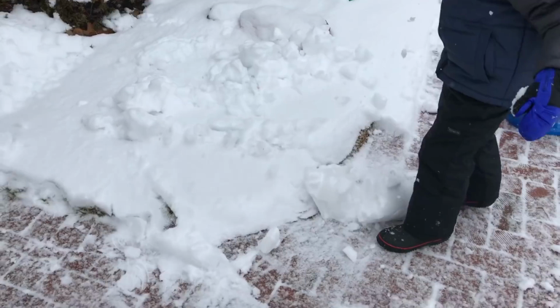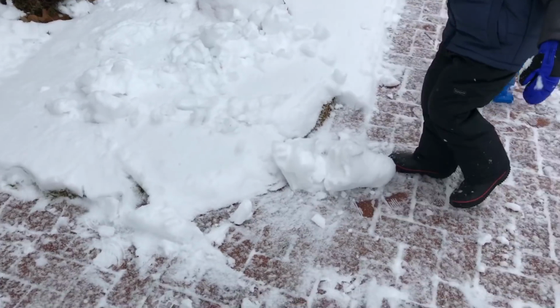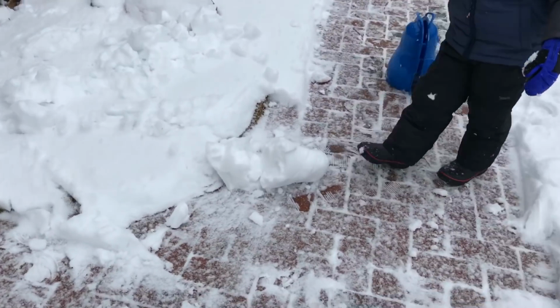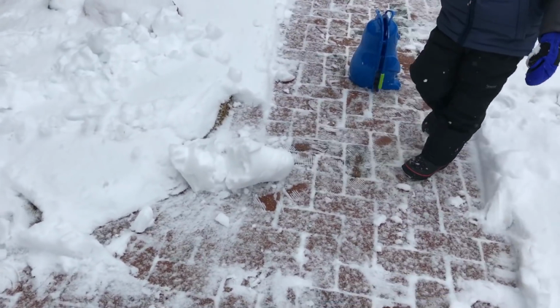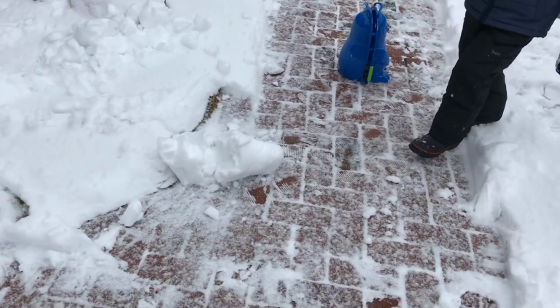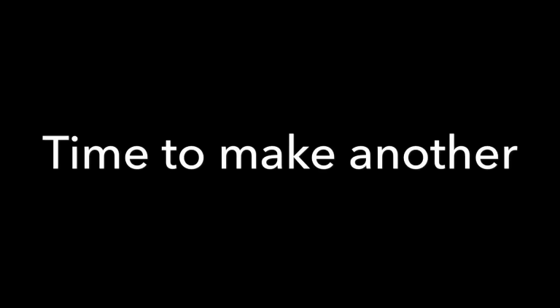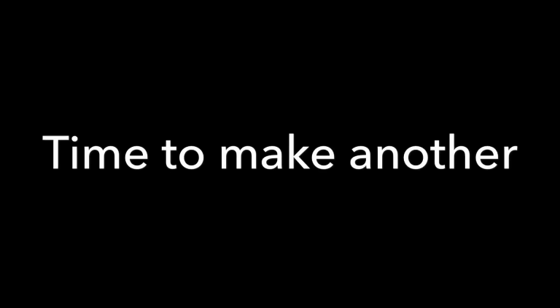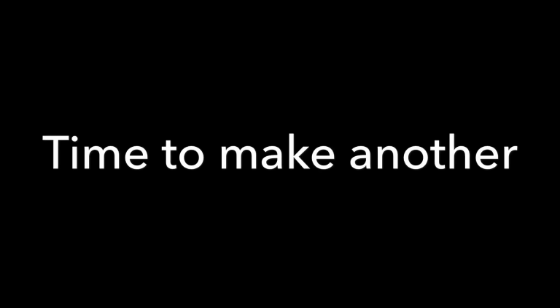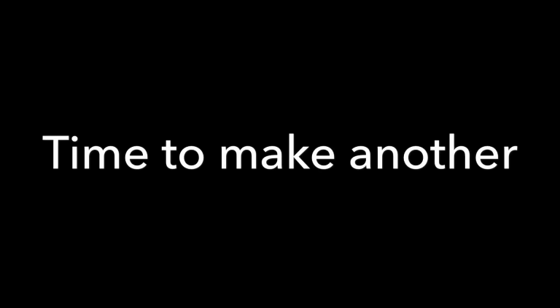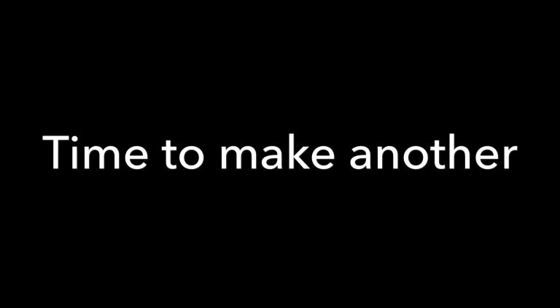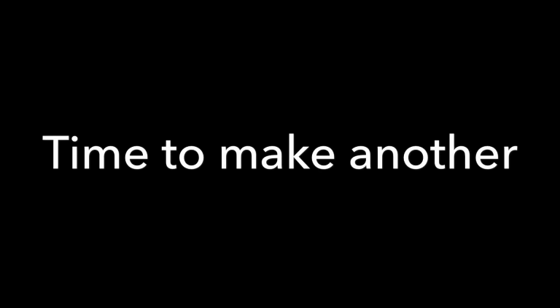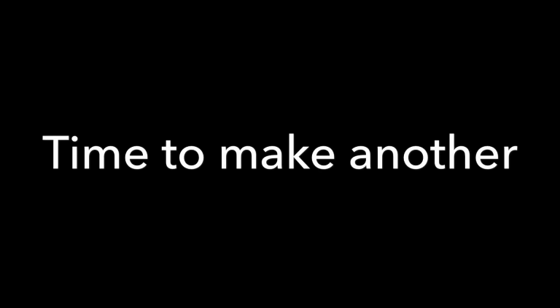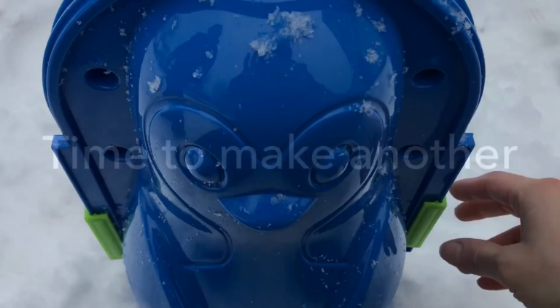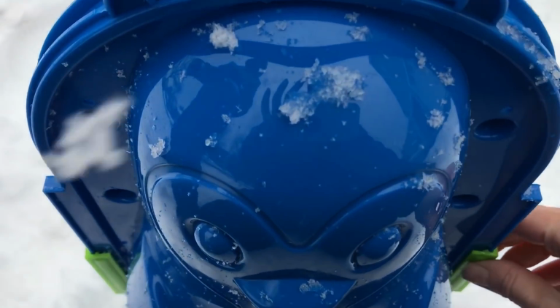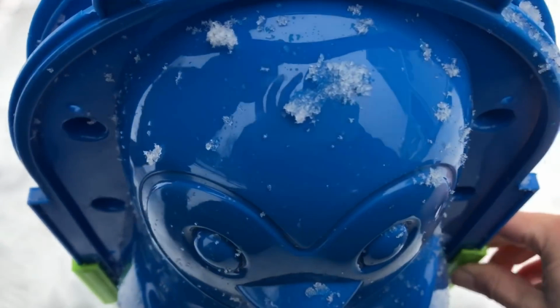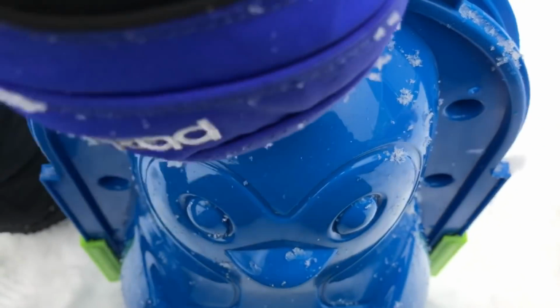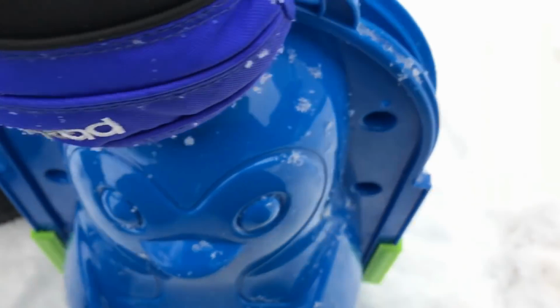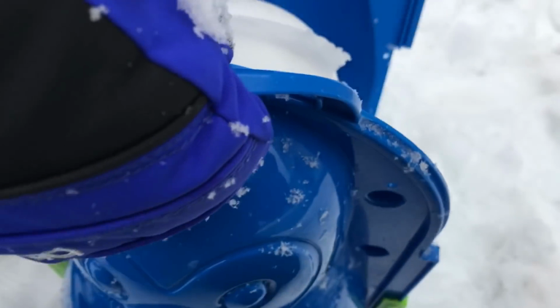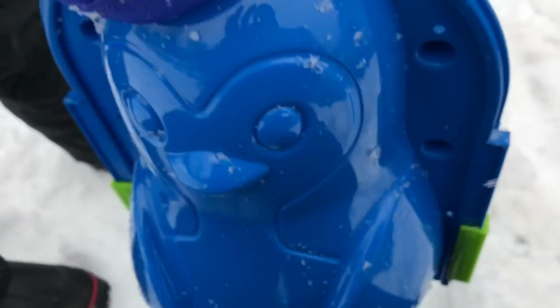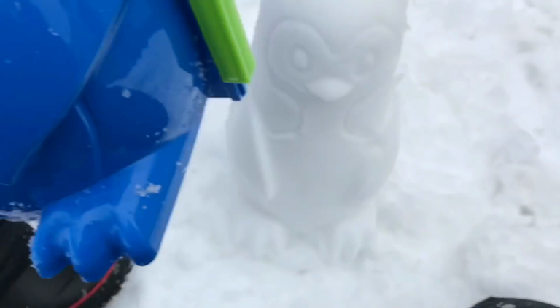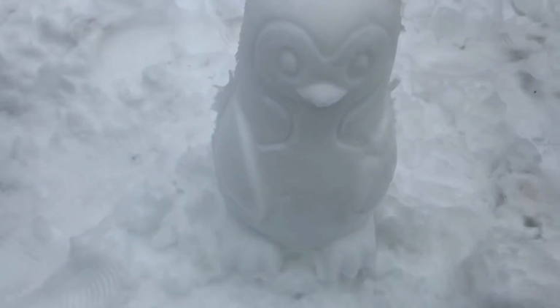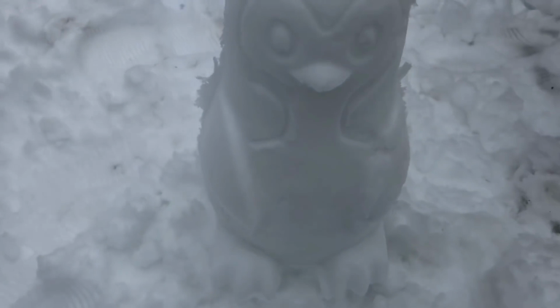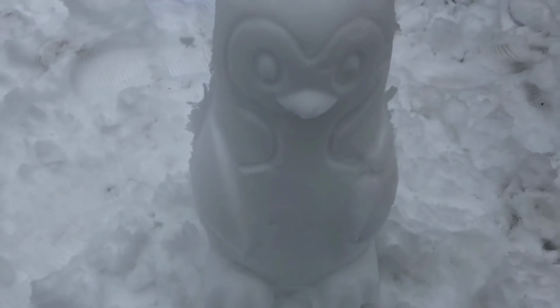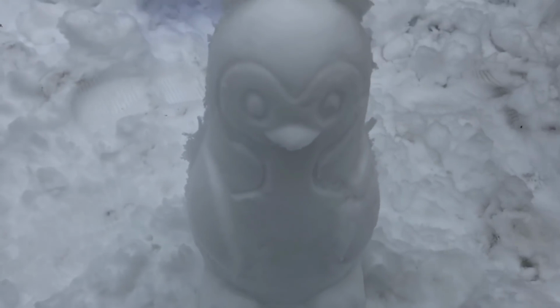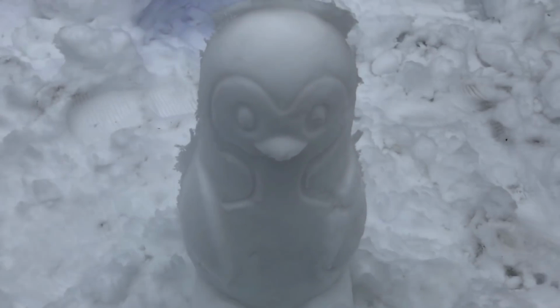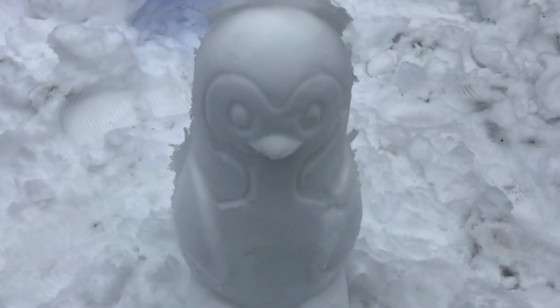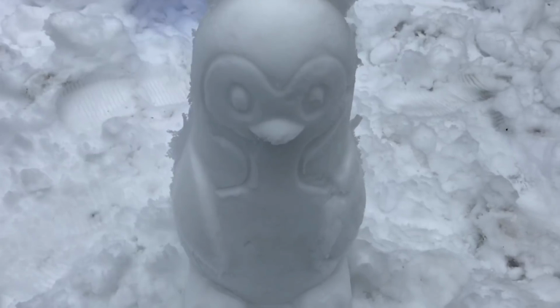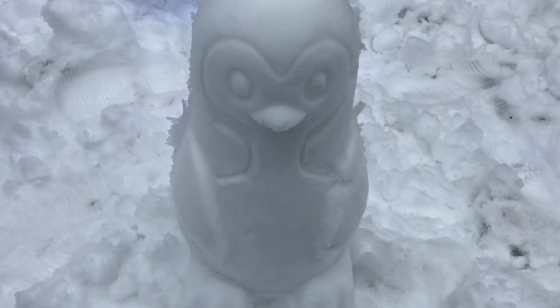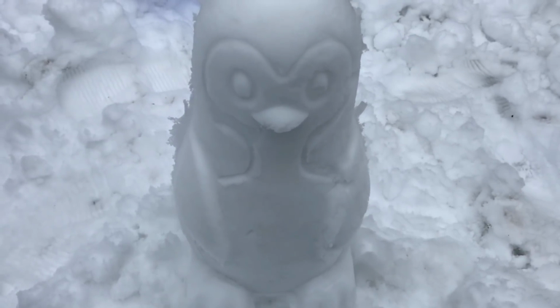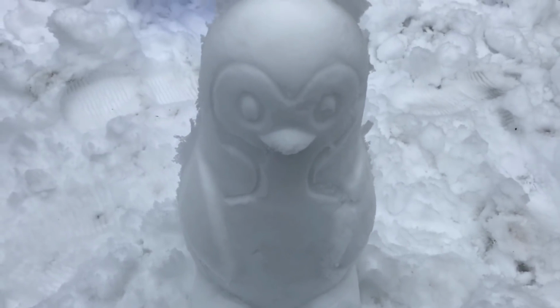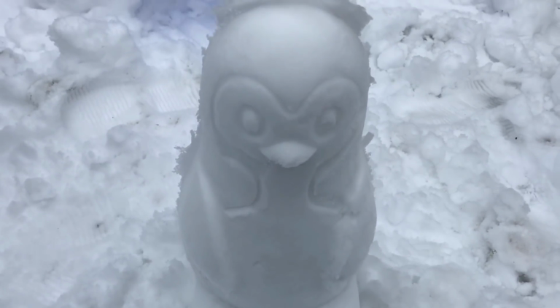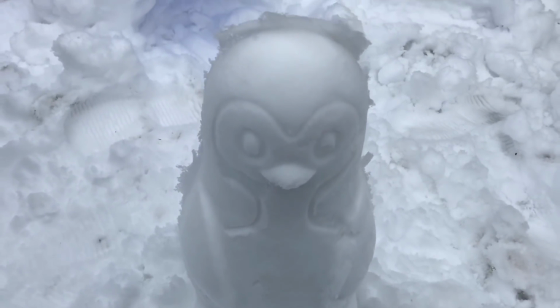Oh, no! Okay, so that's time. Woo! Oh my gosh. It came out awesome. I'm going to try to bring it over there.